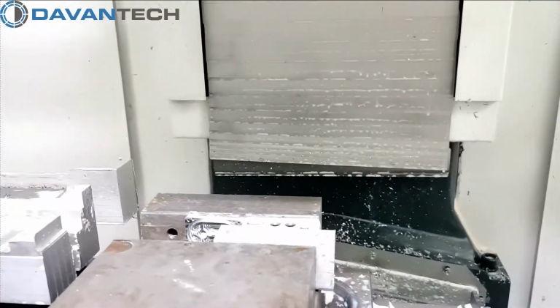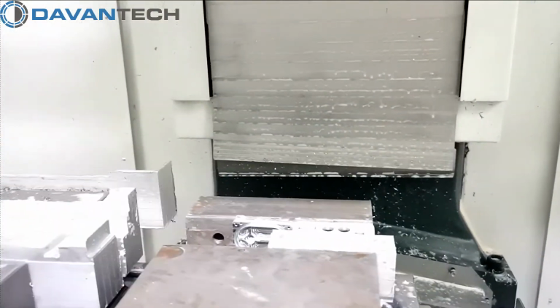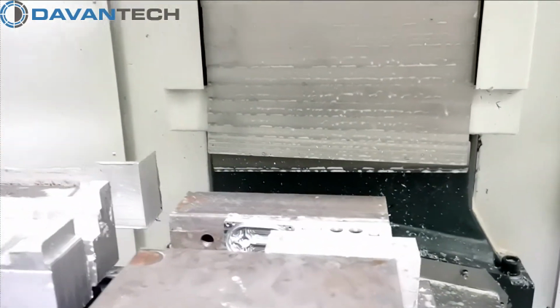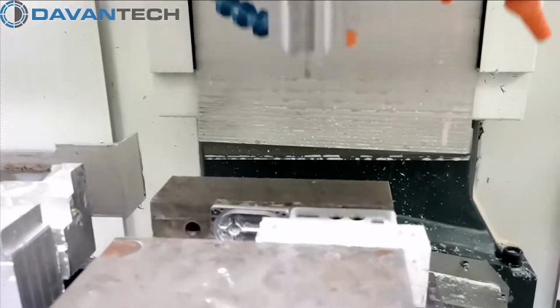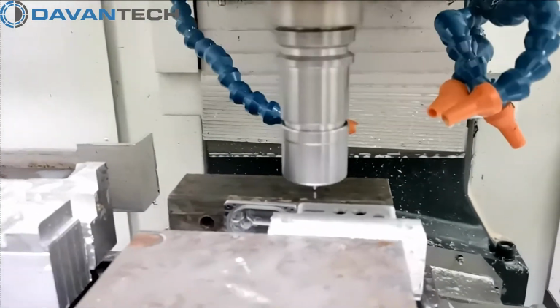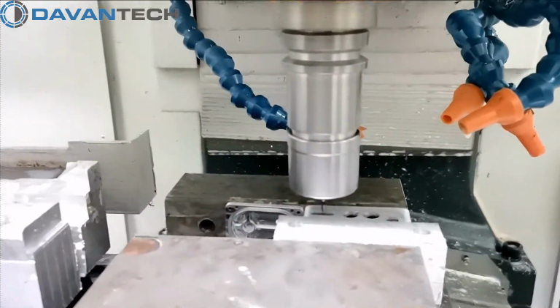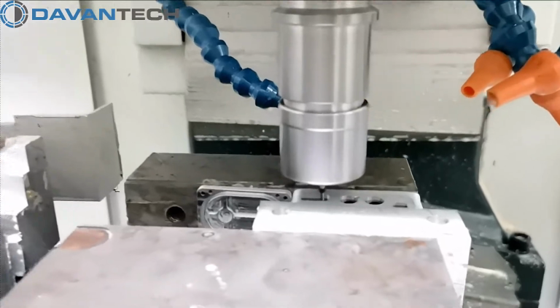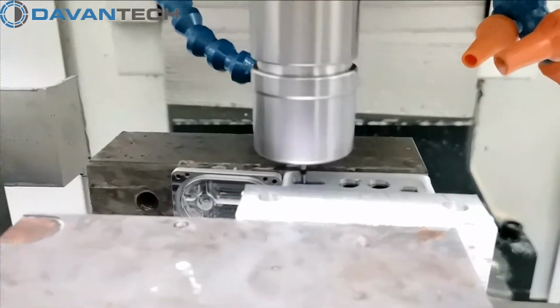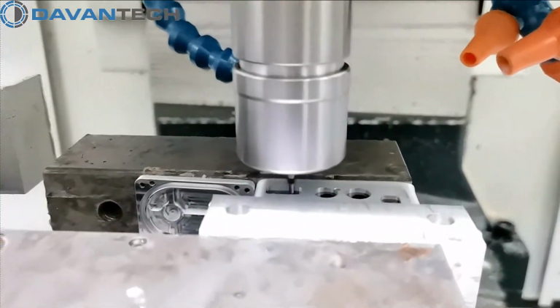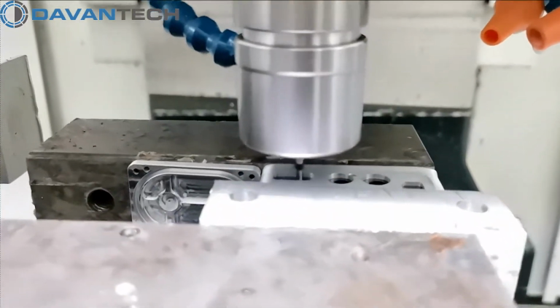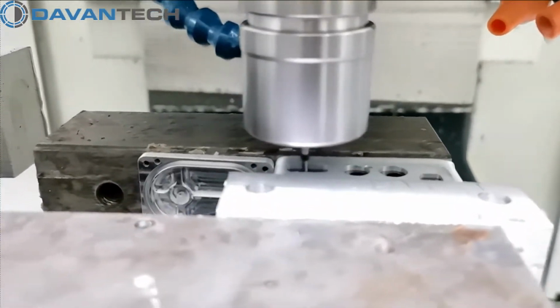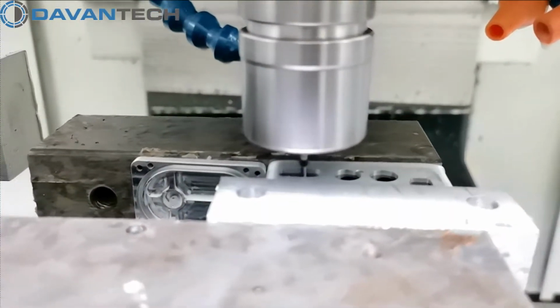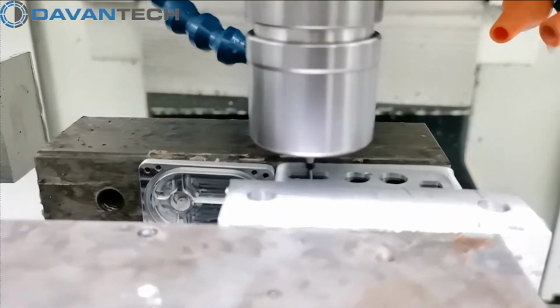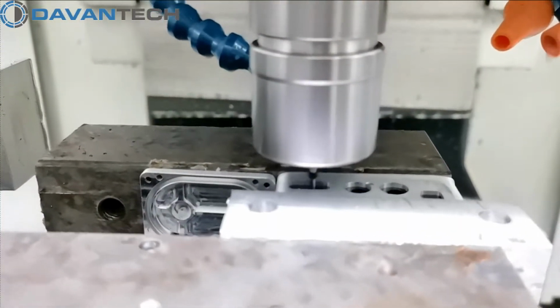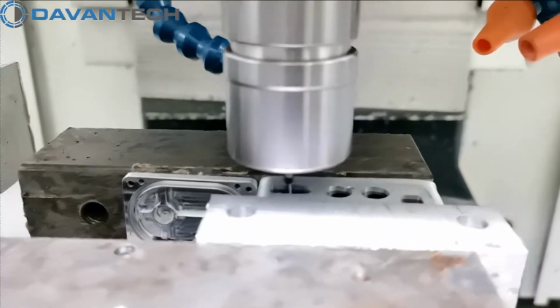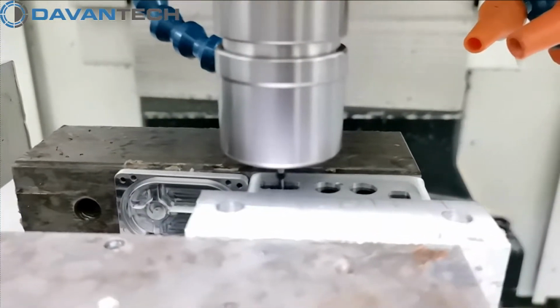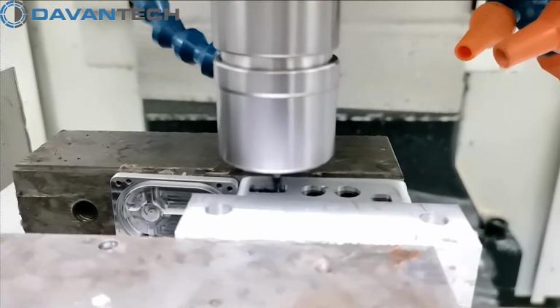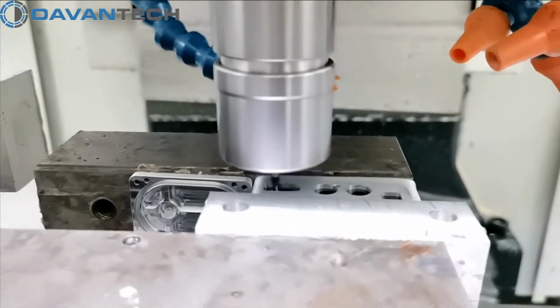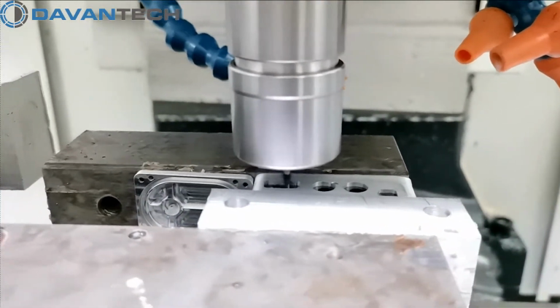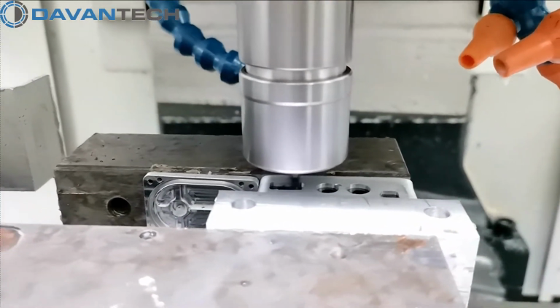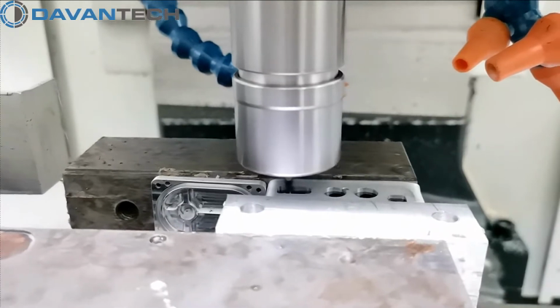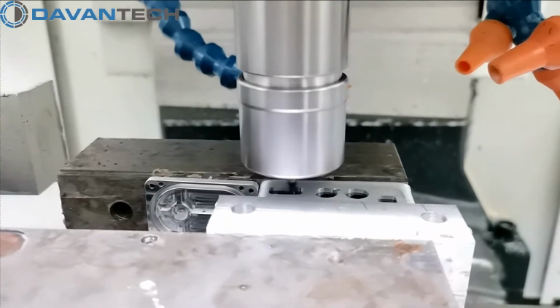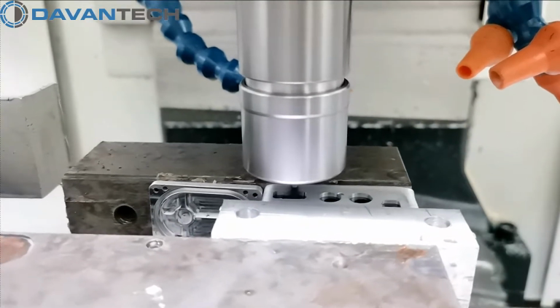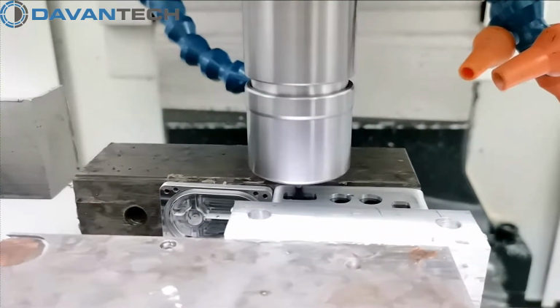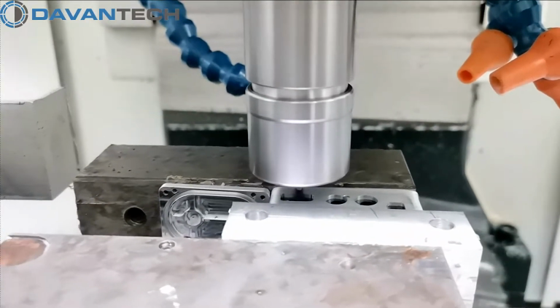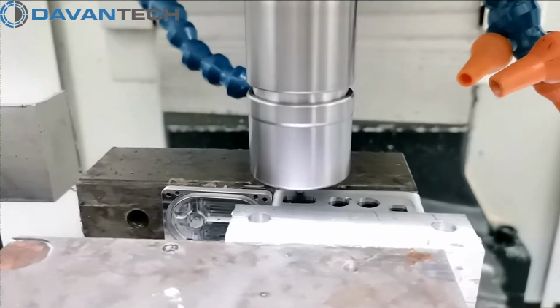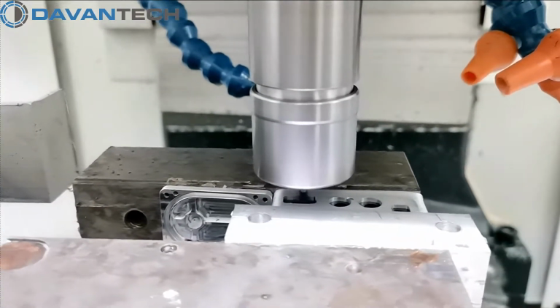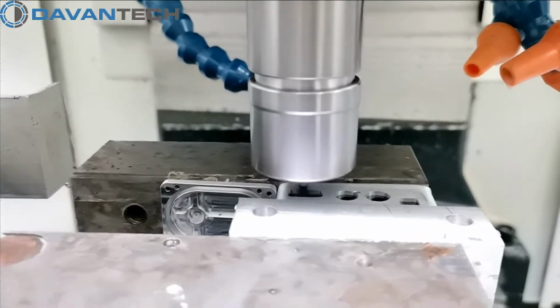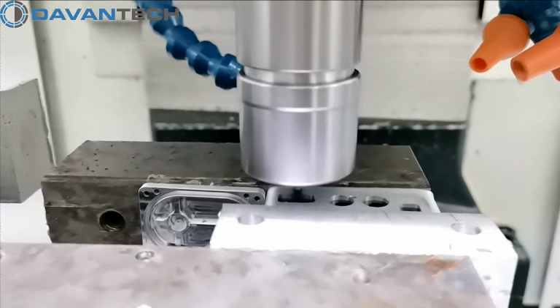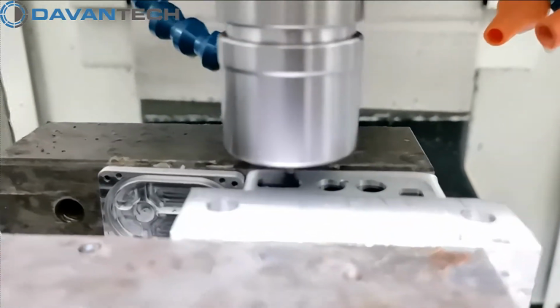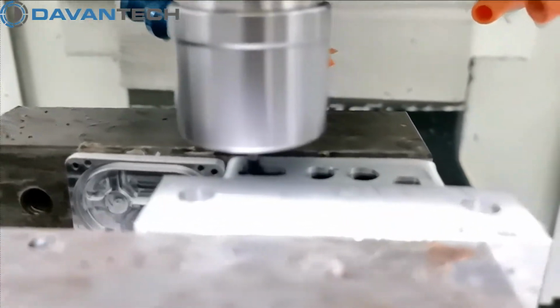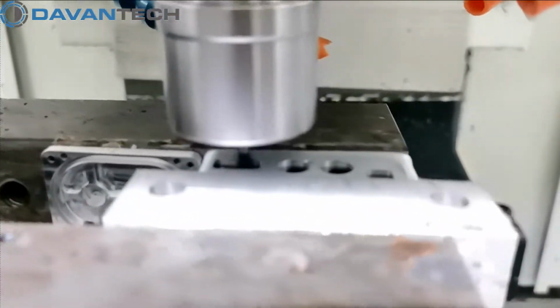The cutting tool rotates at a high speed in order to machine this plastic part with a nice finish. First, we machine roughly. Then, with another mill, we finish the edges.